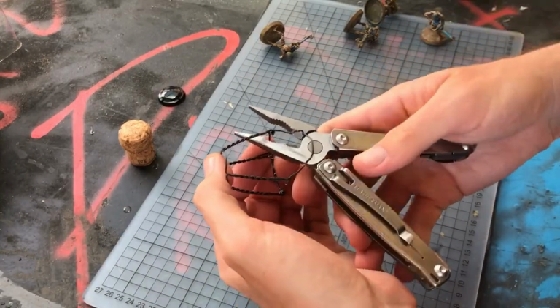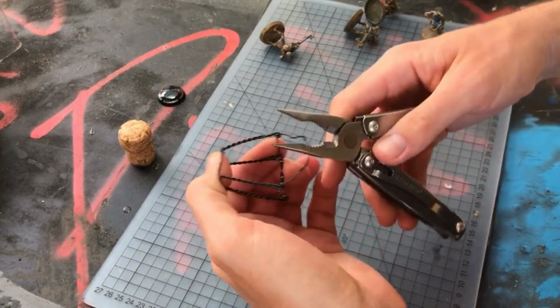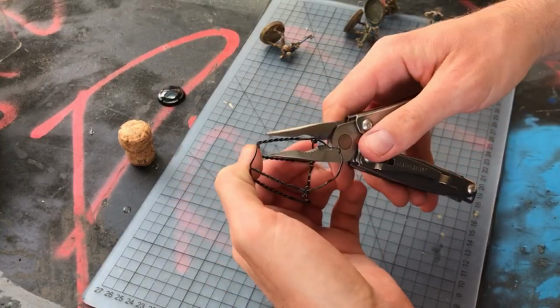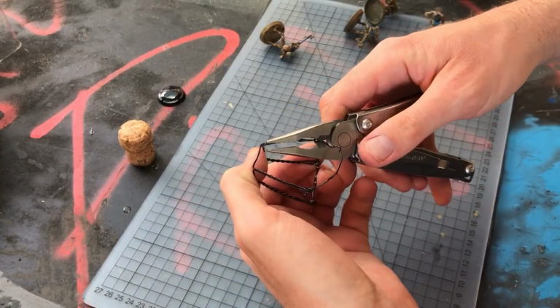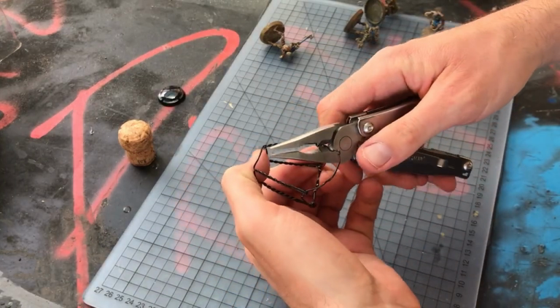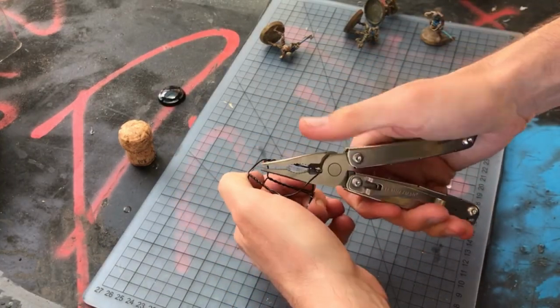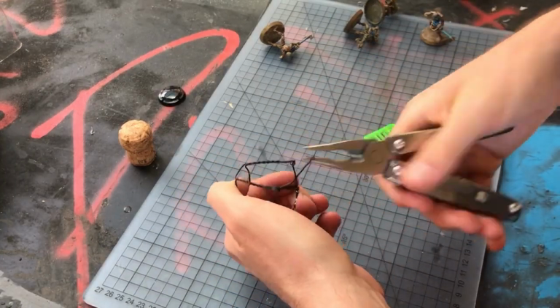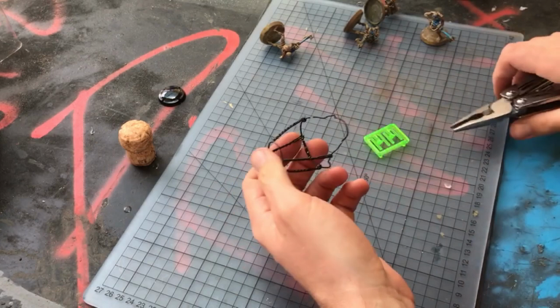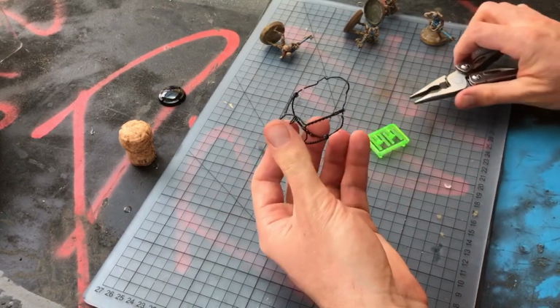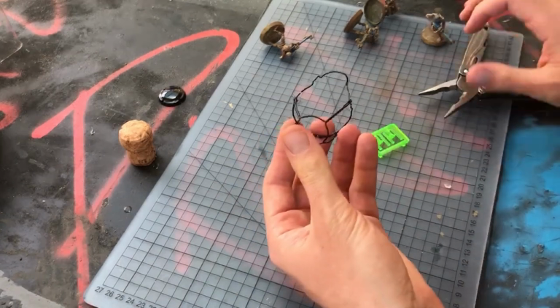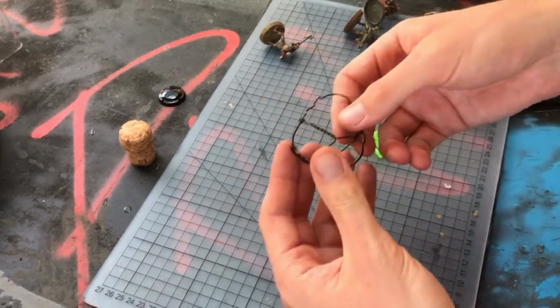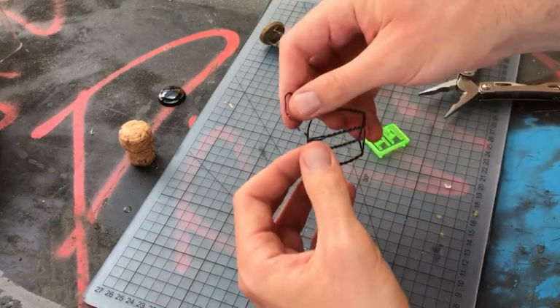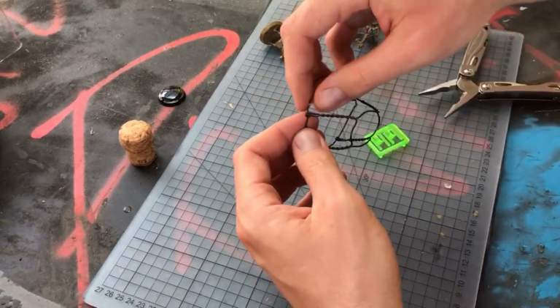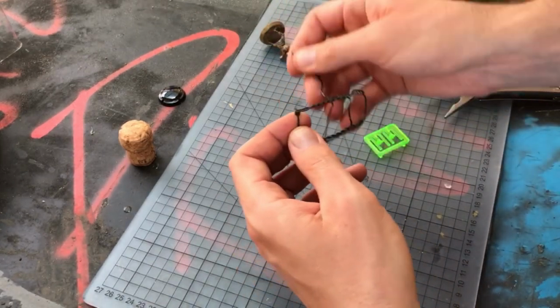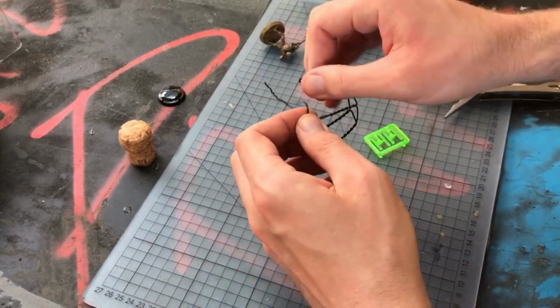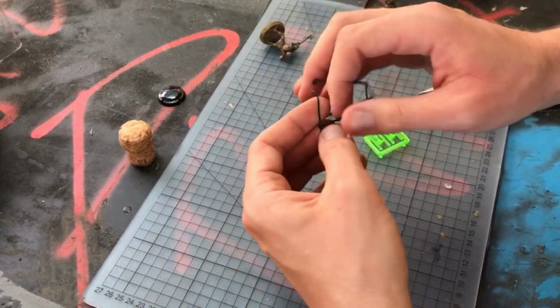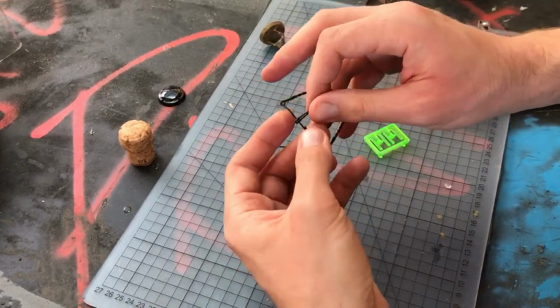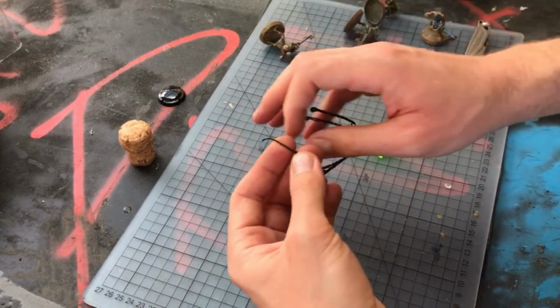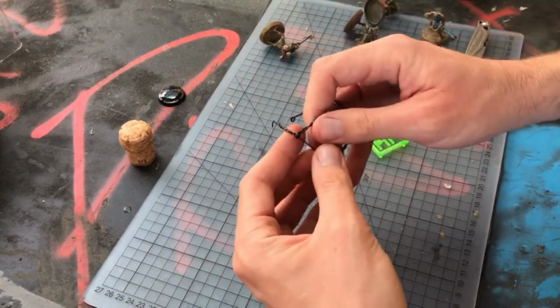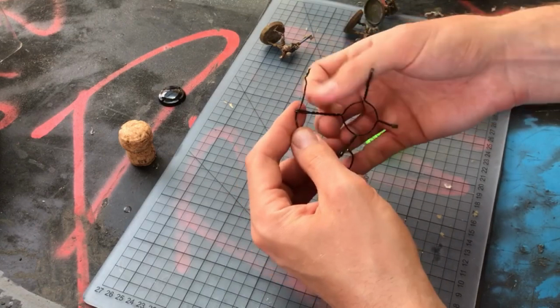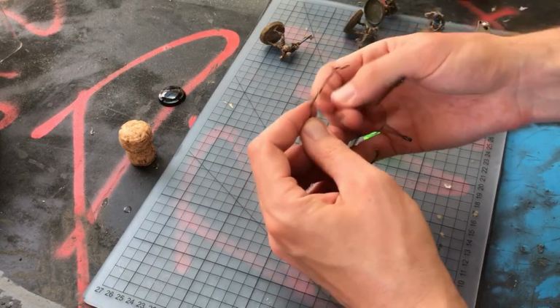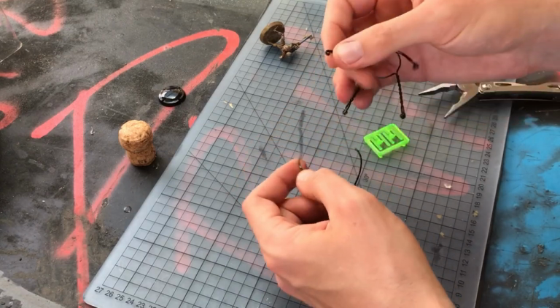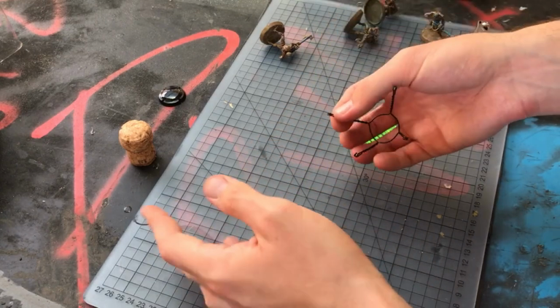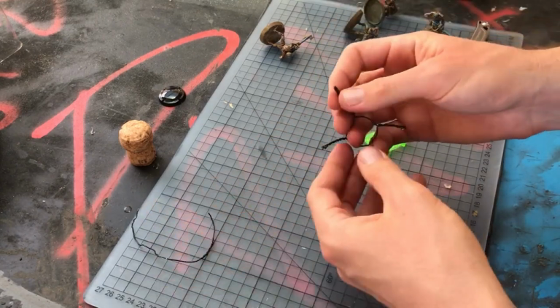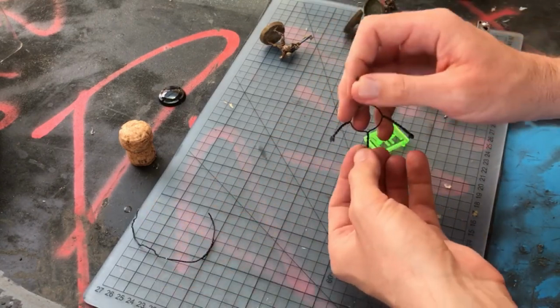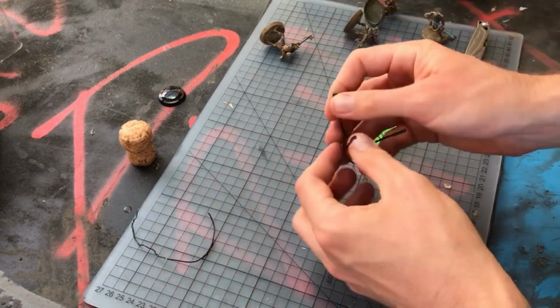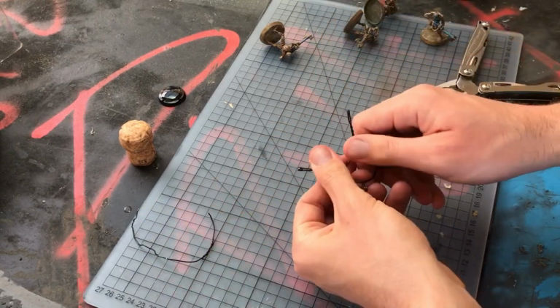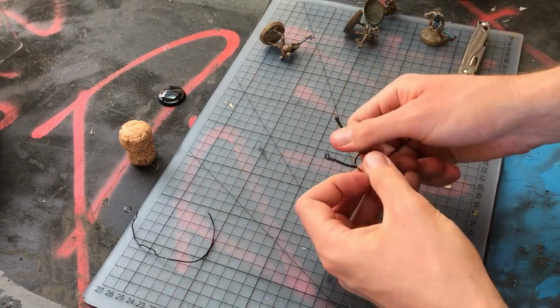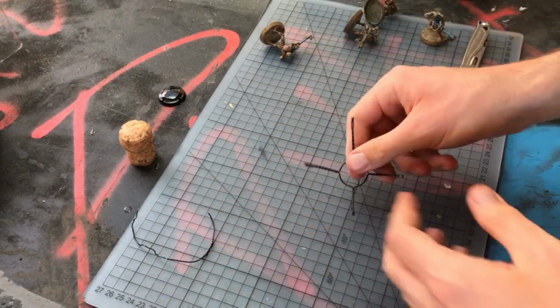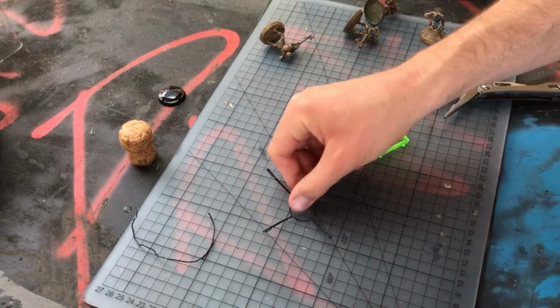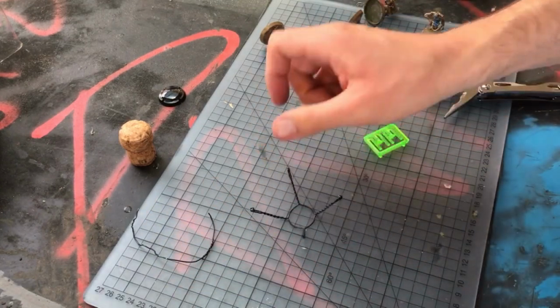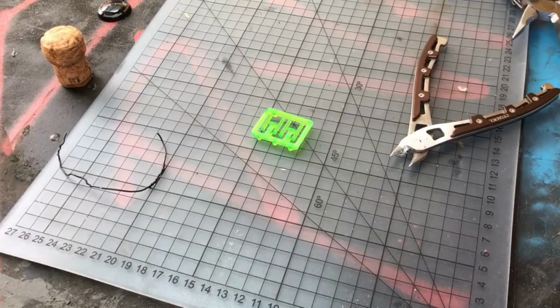Disassemble them, use some hobby snips, cut them to size. You'll find that a single one of these little wire stoppers will give you enough wire to do an entire squad of ten. There's a lot more here than meets the eye.